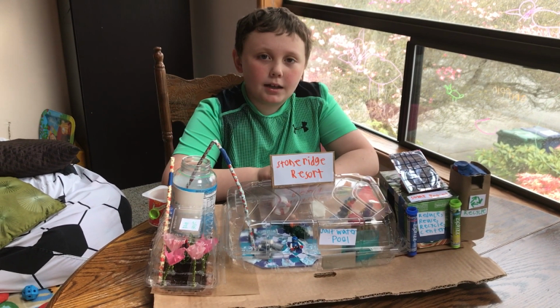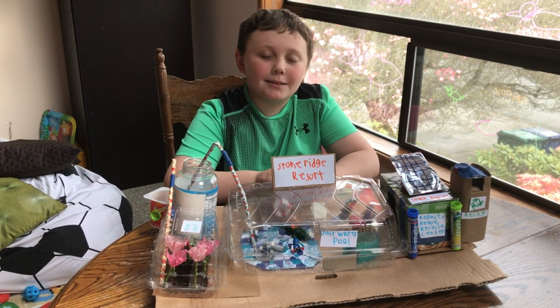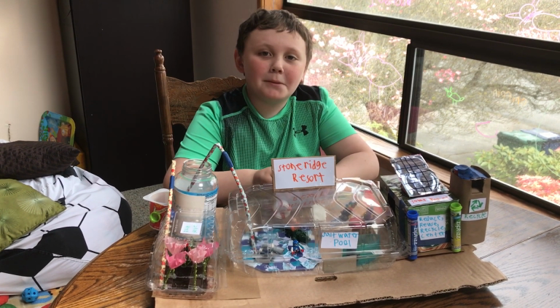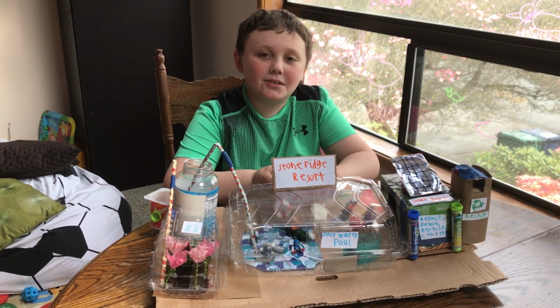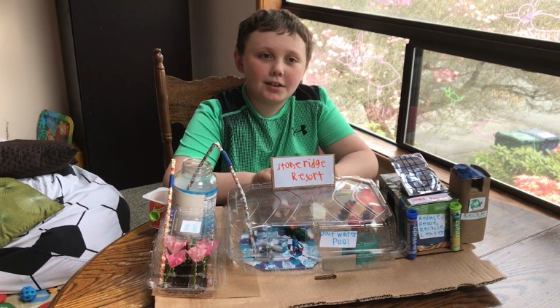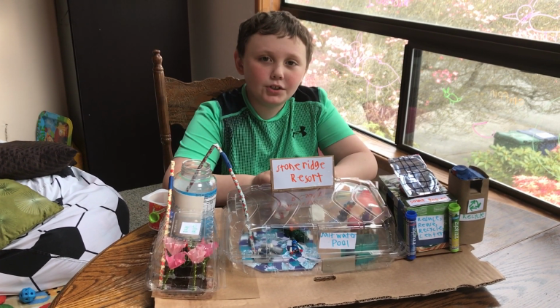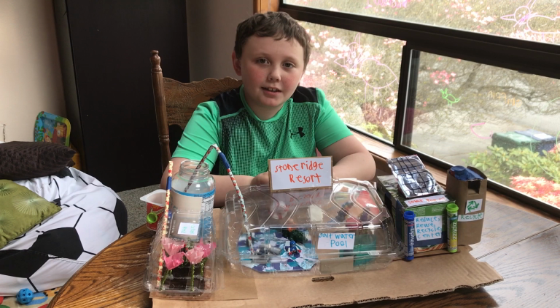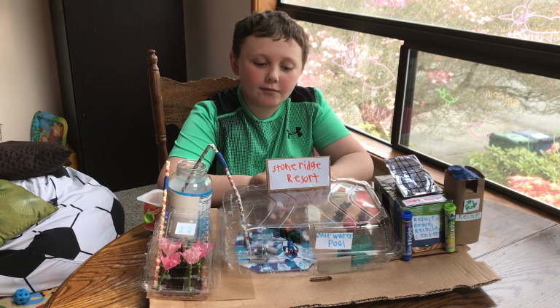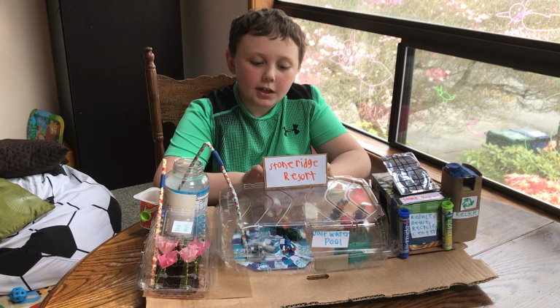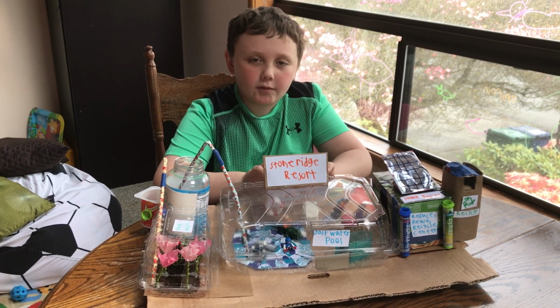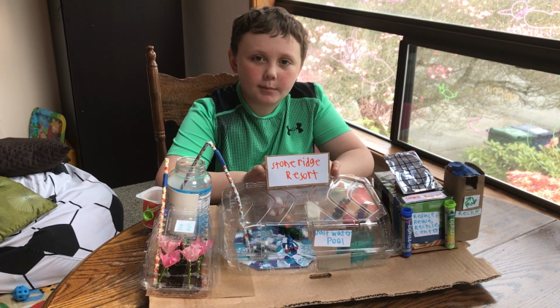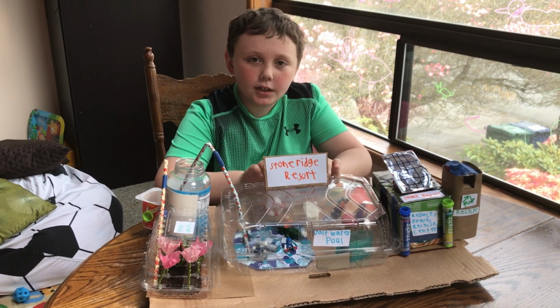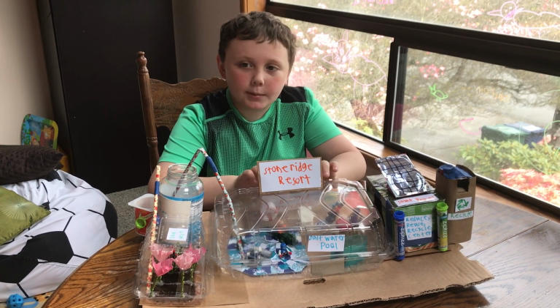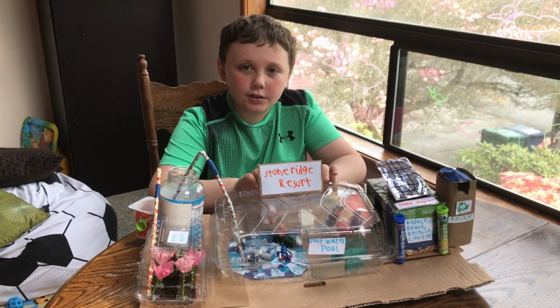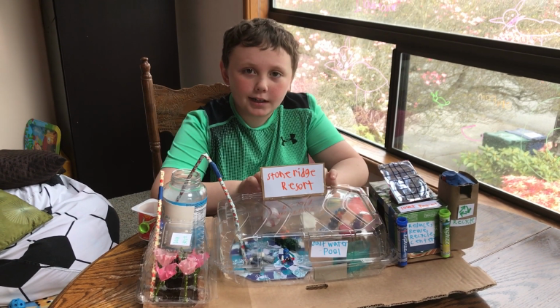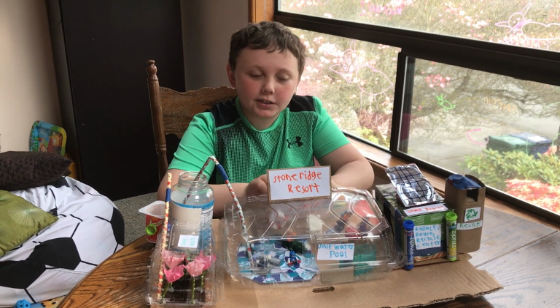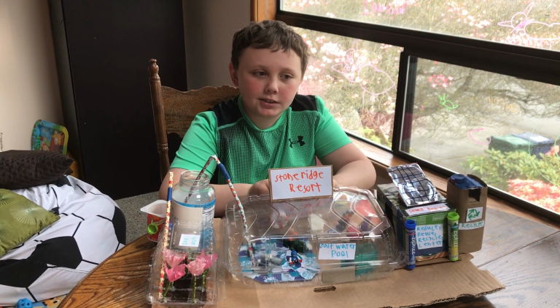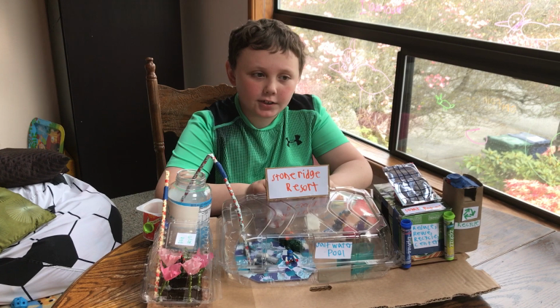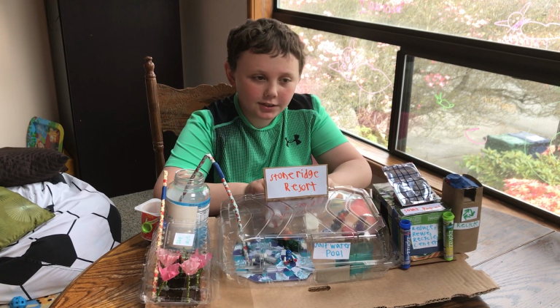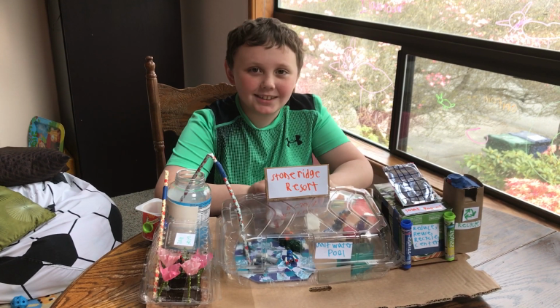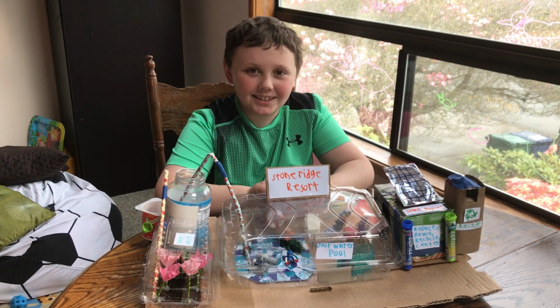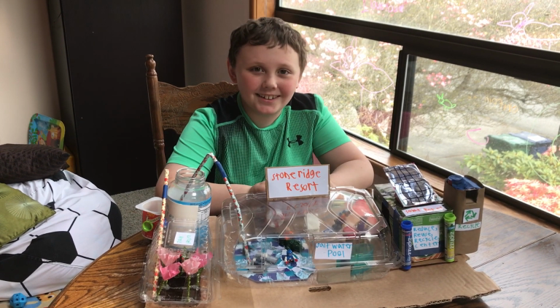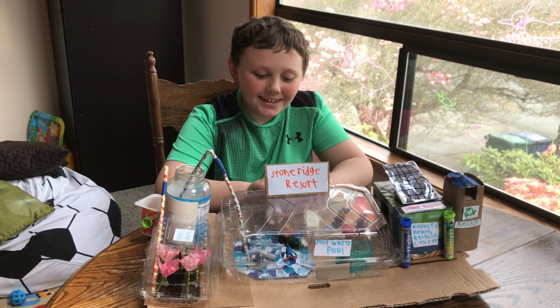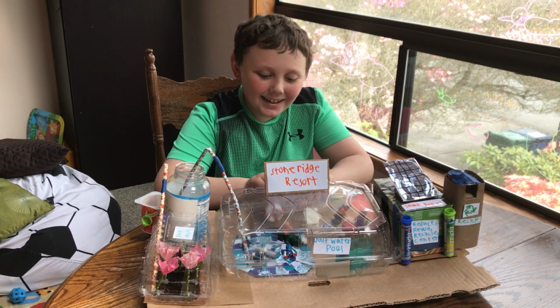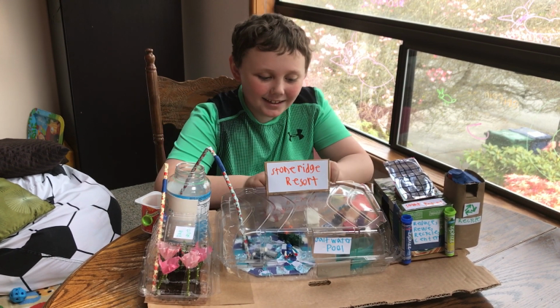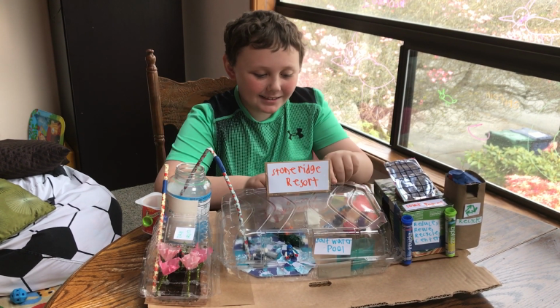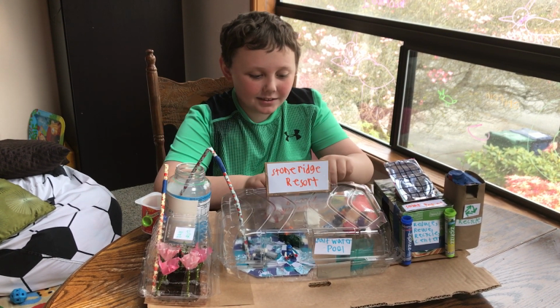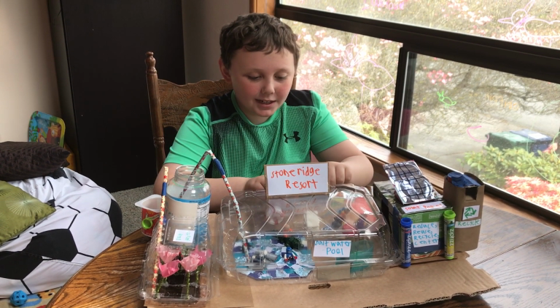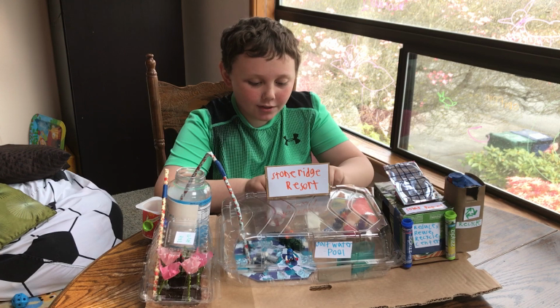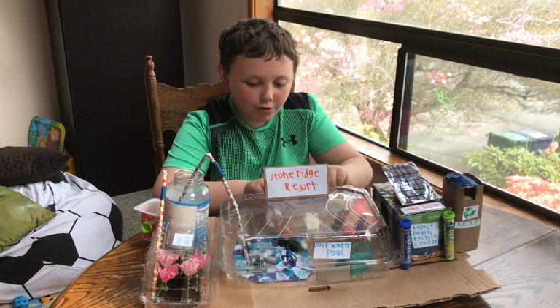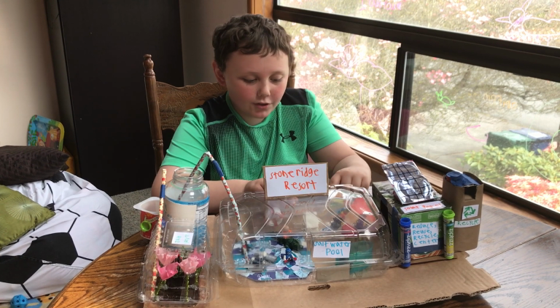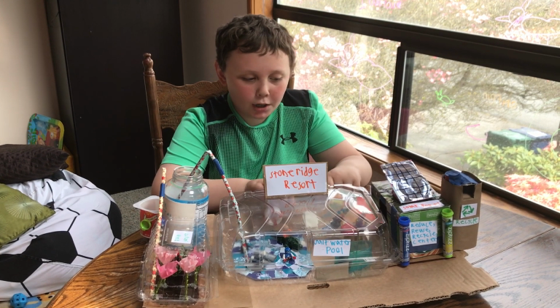Hi, my name is Griffin Bursch and I am from Jefferson Elementary. I am in third grade and my teacher is Jess at the London. And this is my Youth Earth Day project.